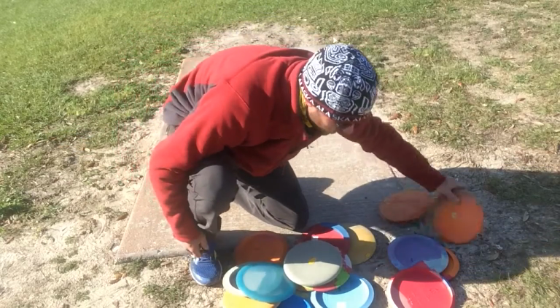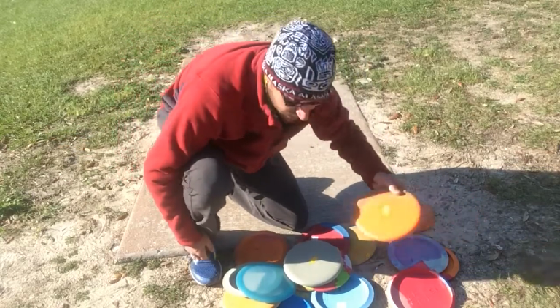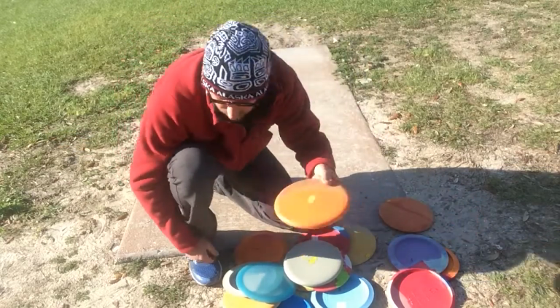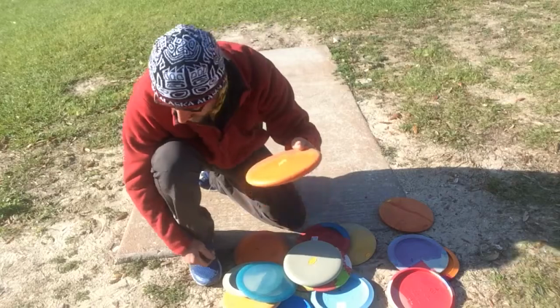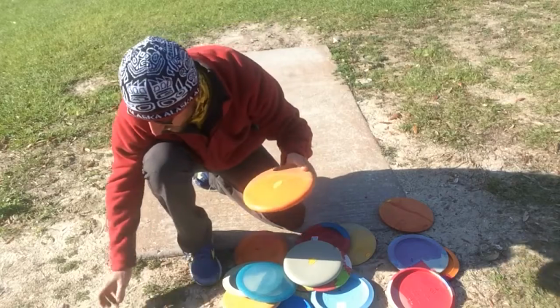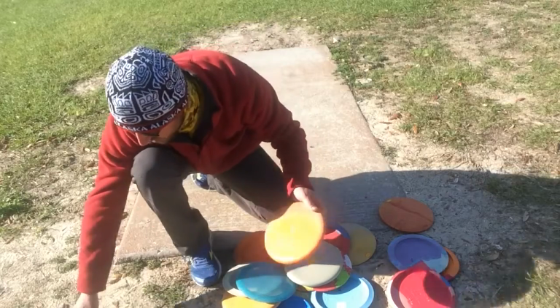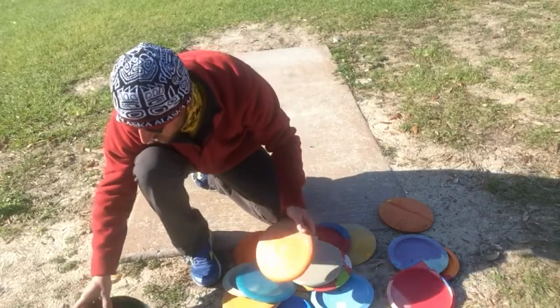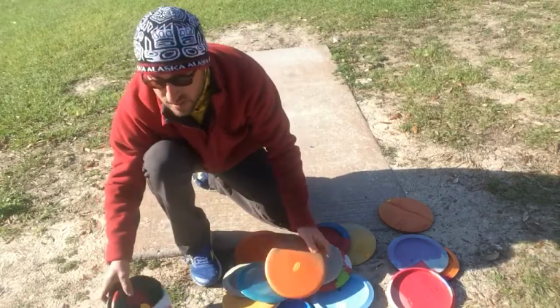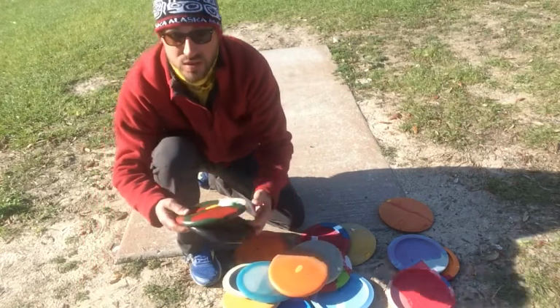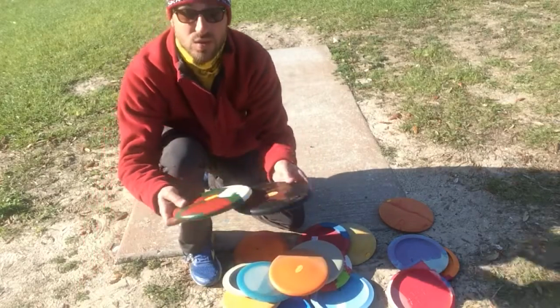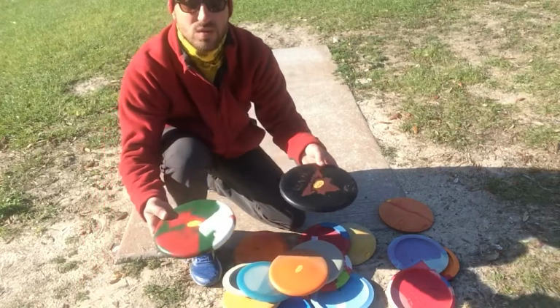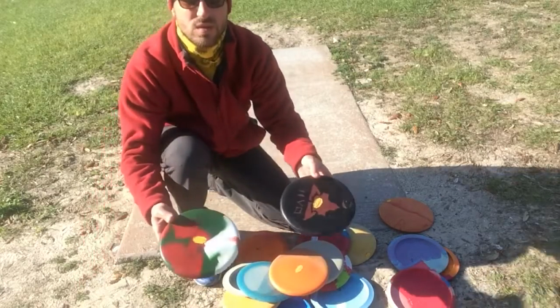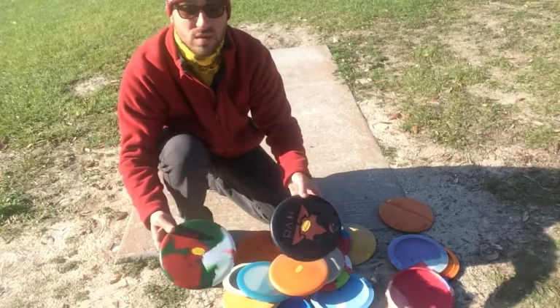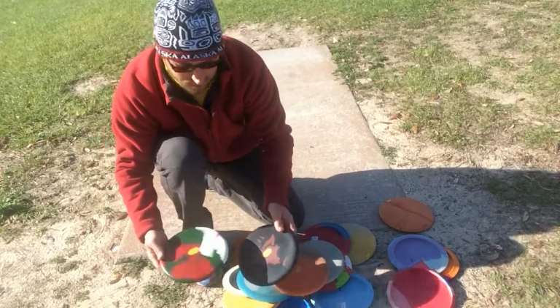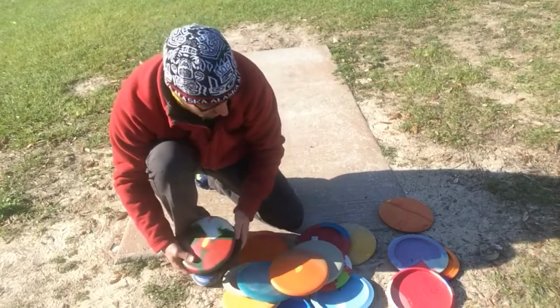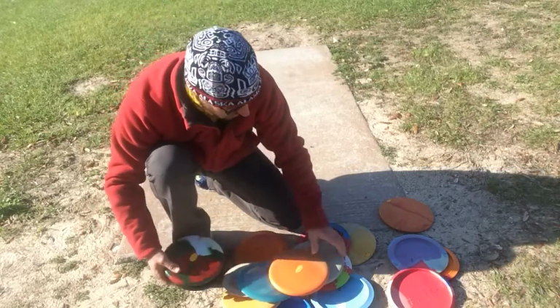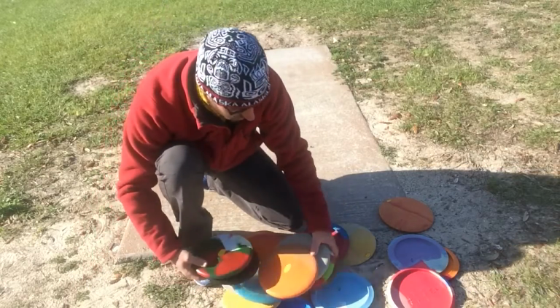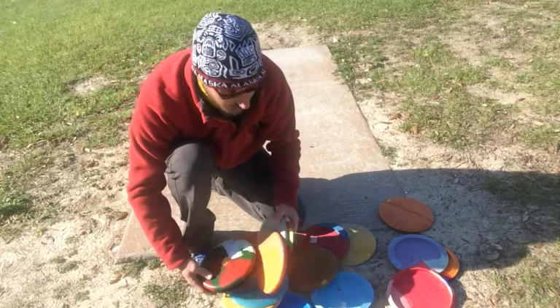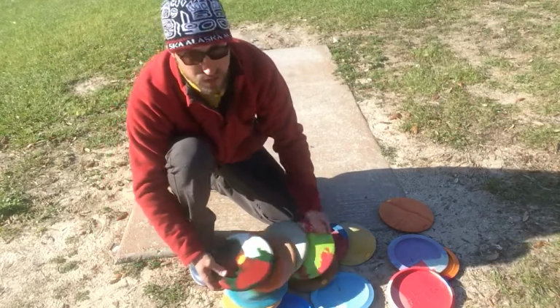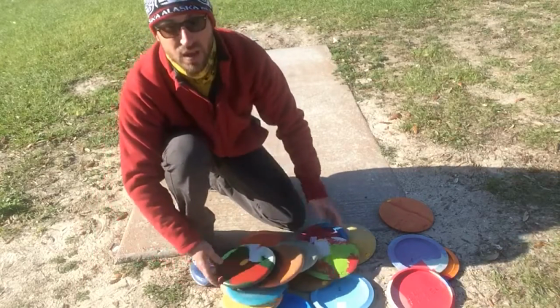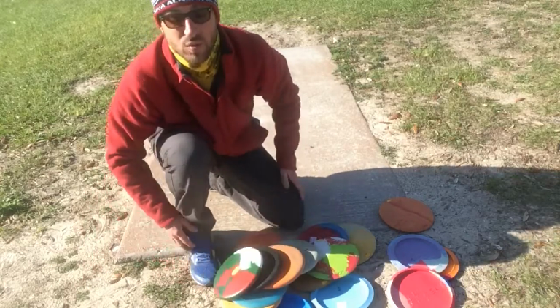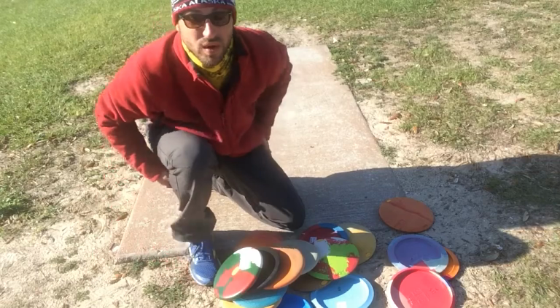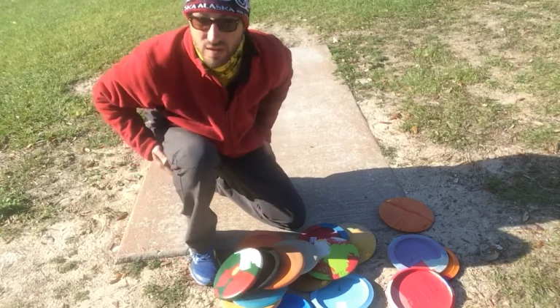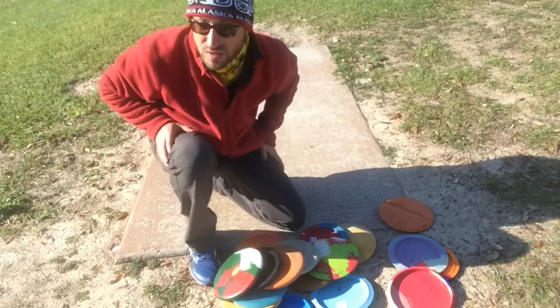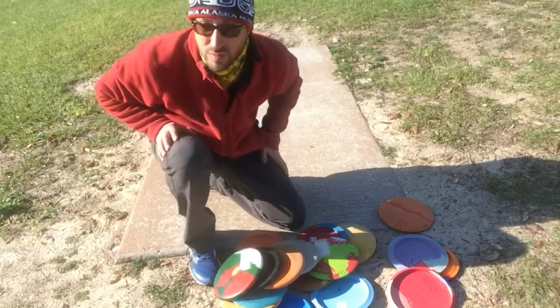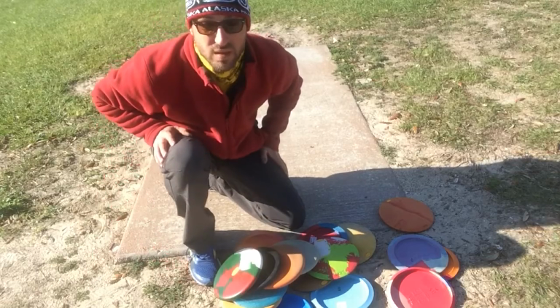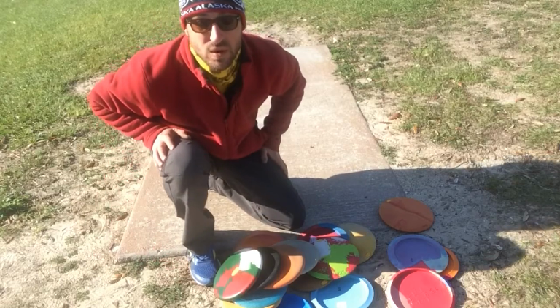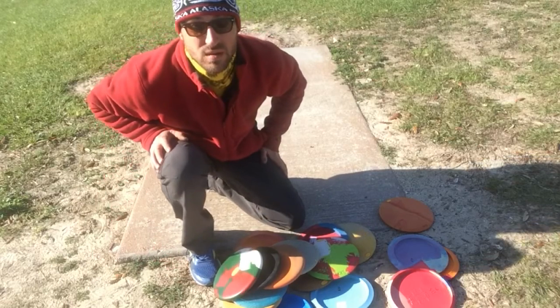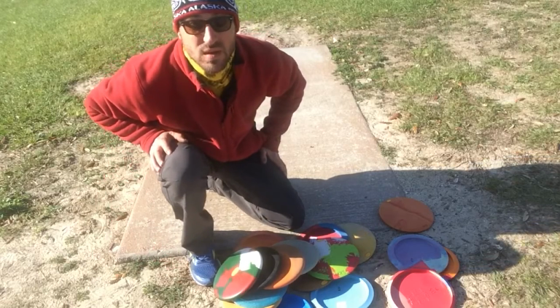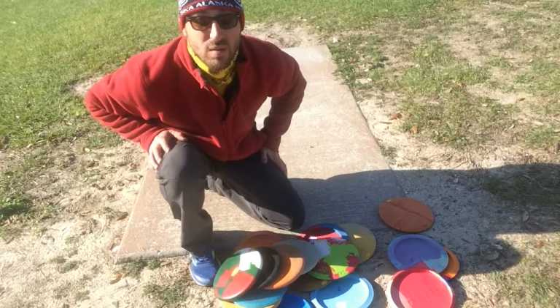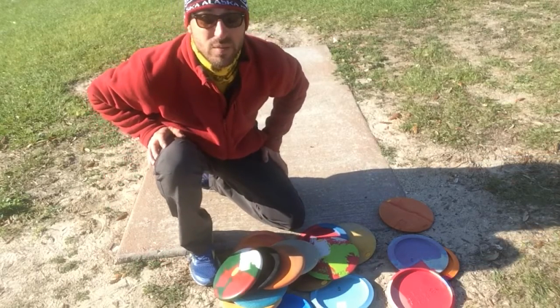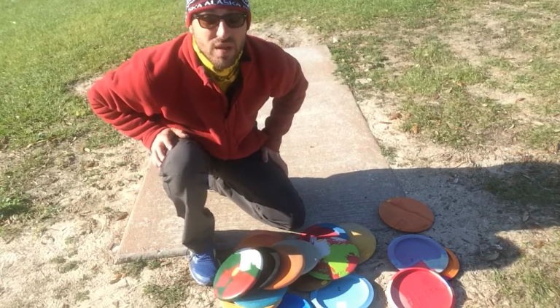I got putters out the ass — these are the cool ones. You'll see how Hiller Park in Mississippi works. I'm about to play.